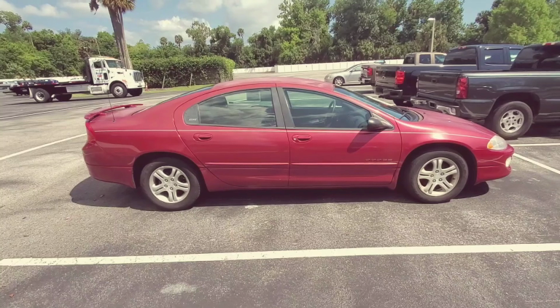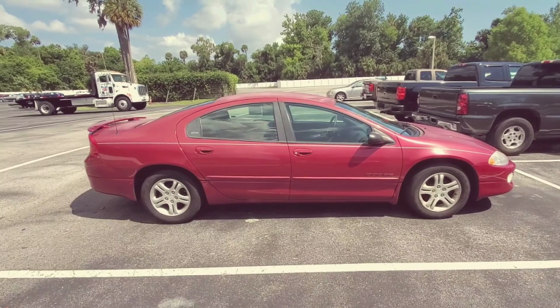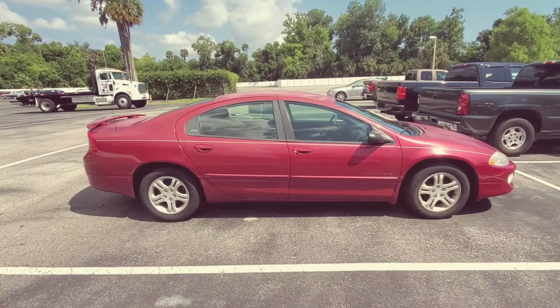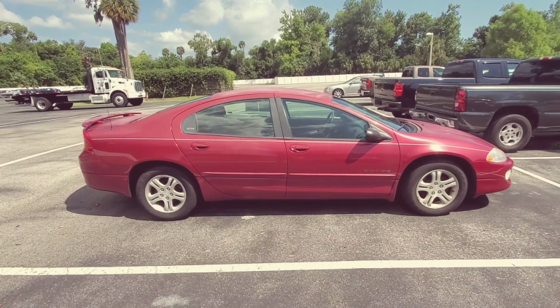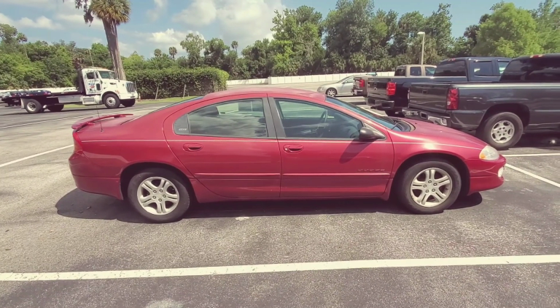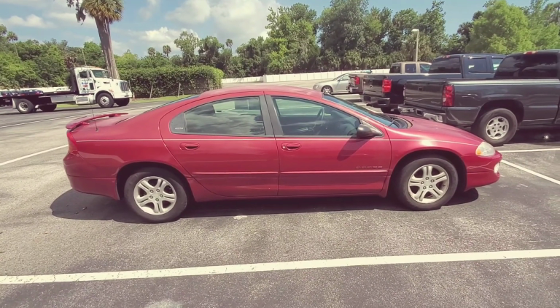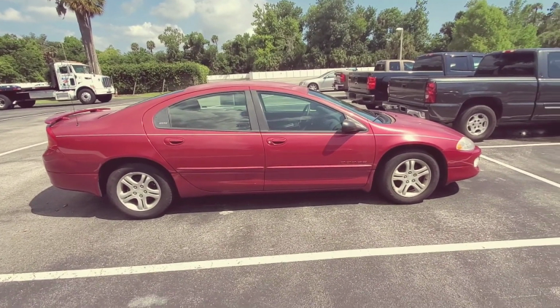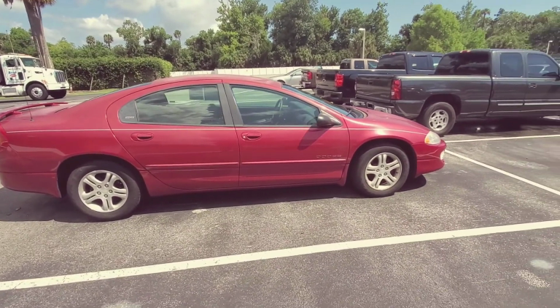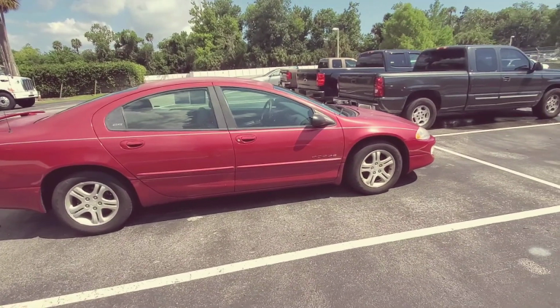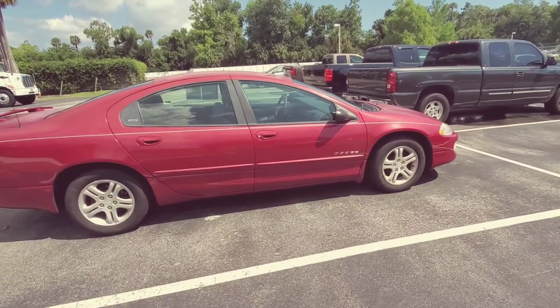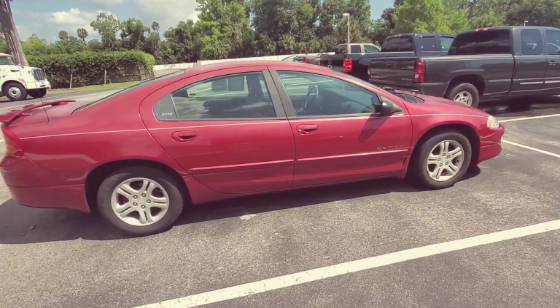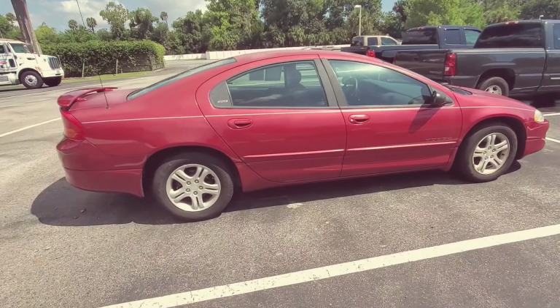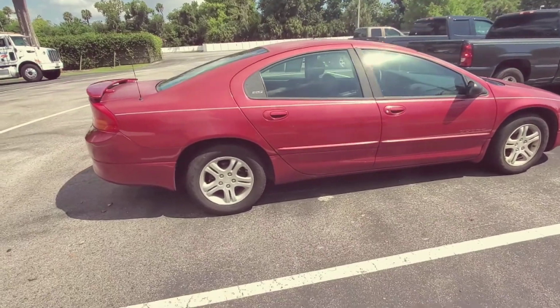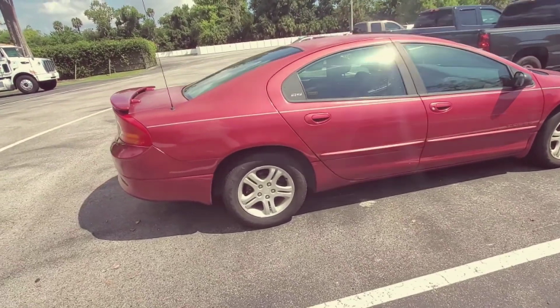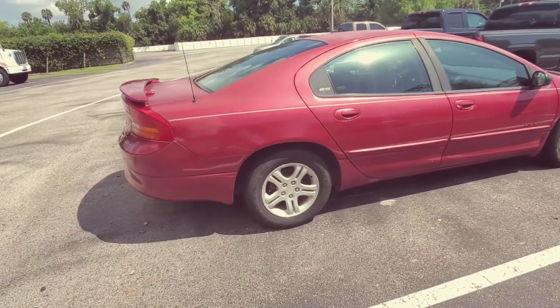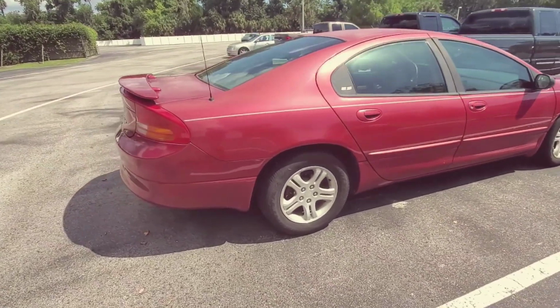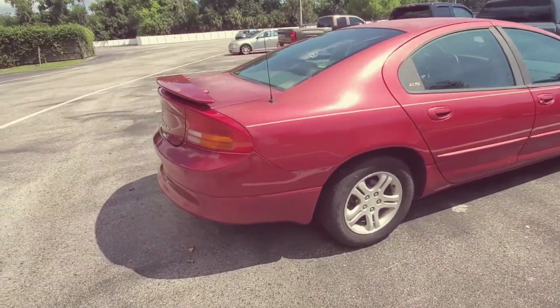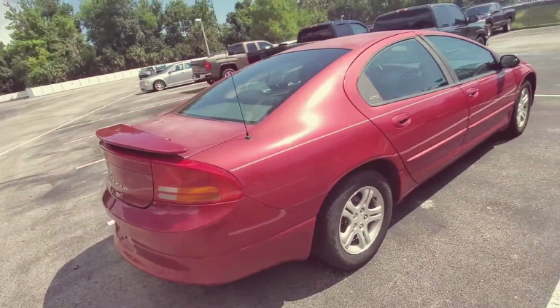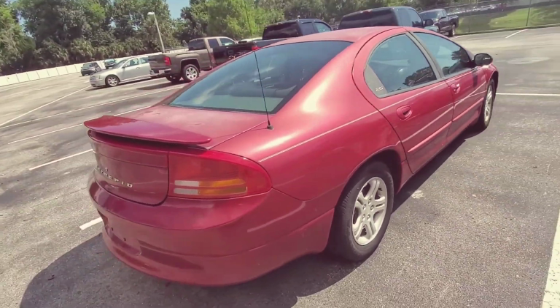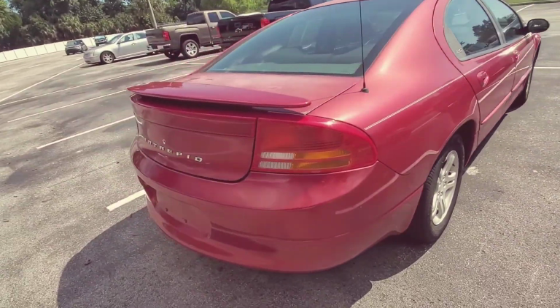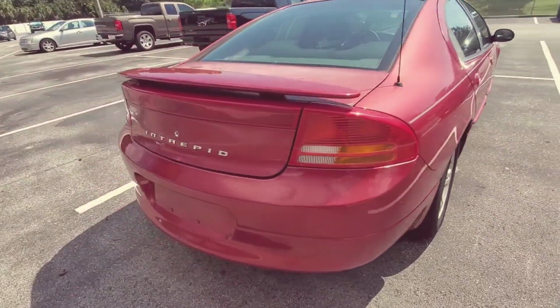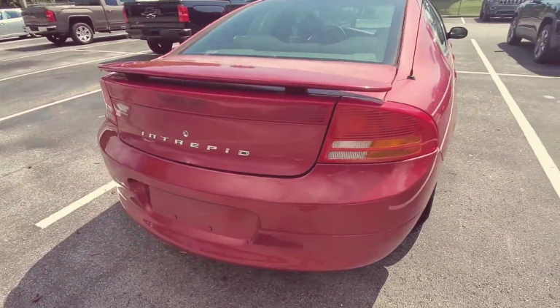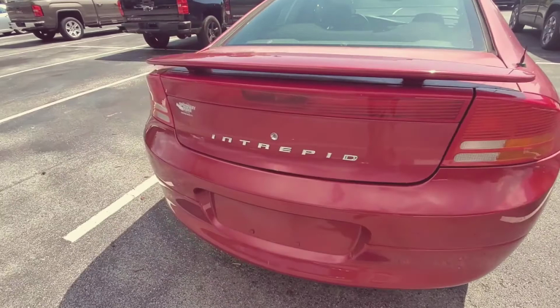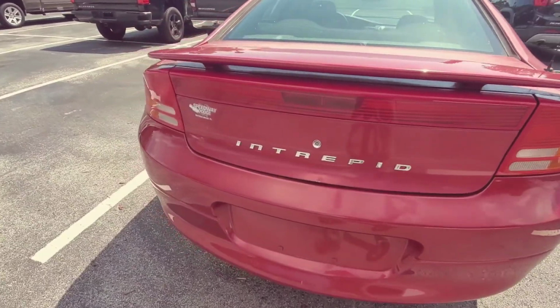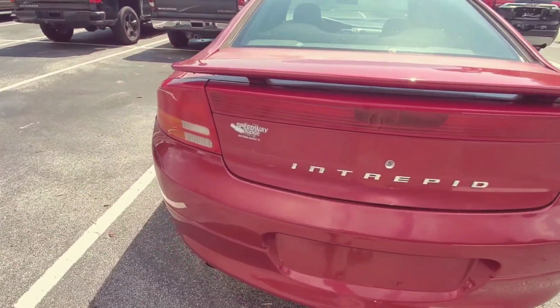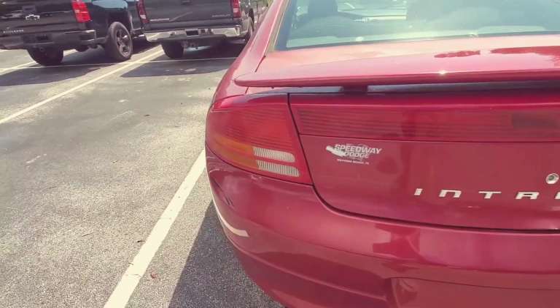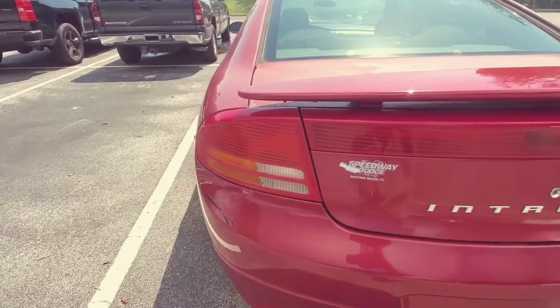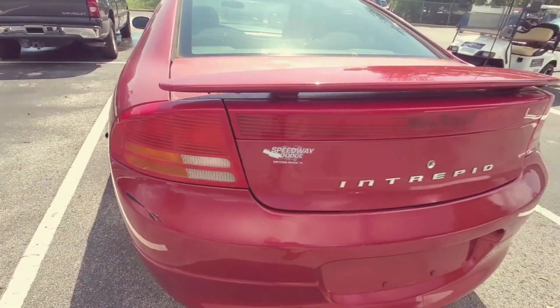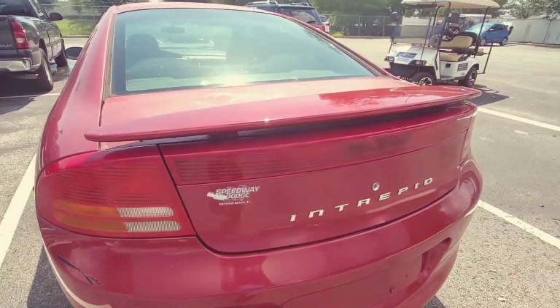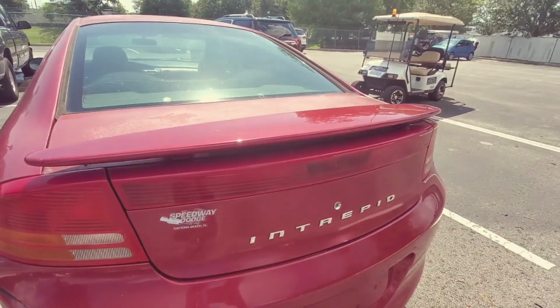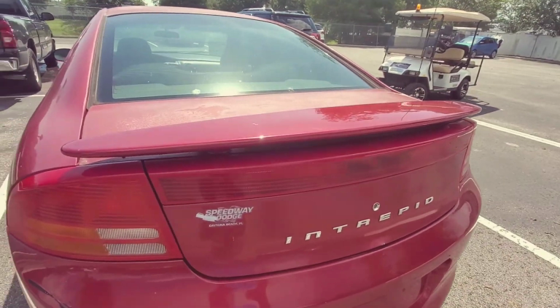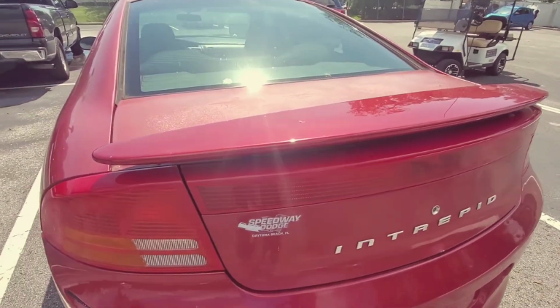Hello, this is Andy Chubbett at Richie Autos in Daytona Beach. Here's a brief video on the Dodge Intrepid that we discussed. It was bought at Speedway Dodge, which is a local Dodge dealership here in town.